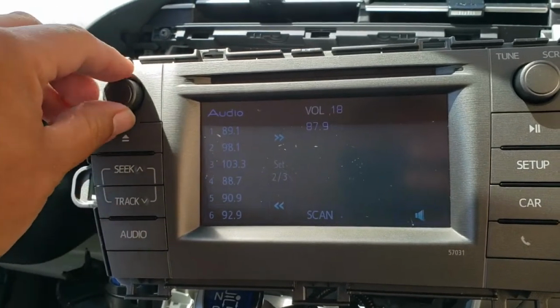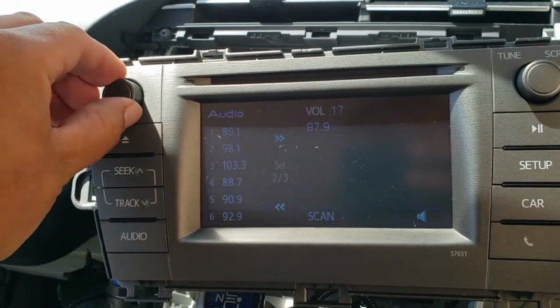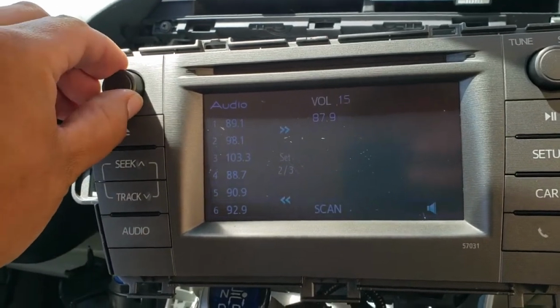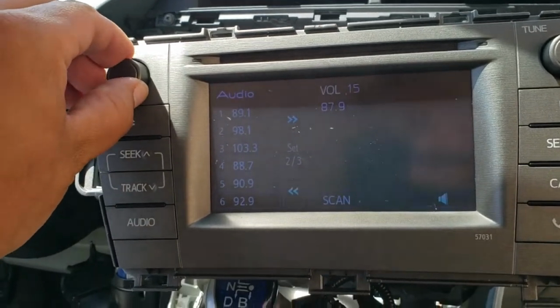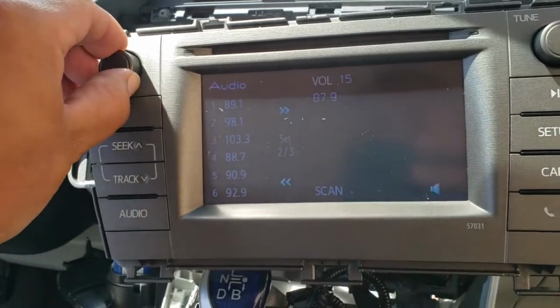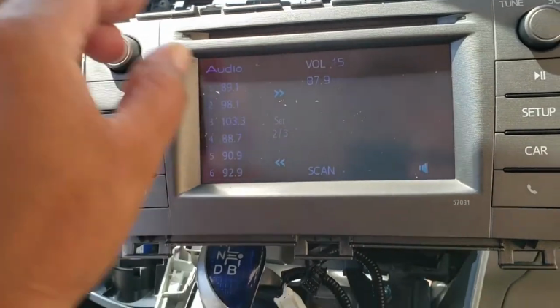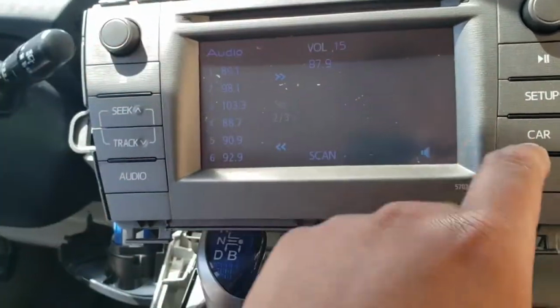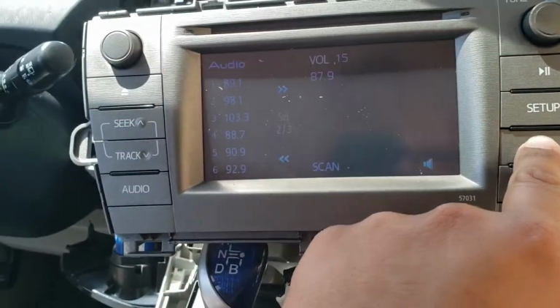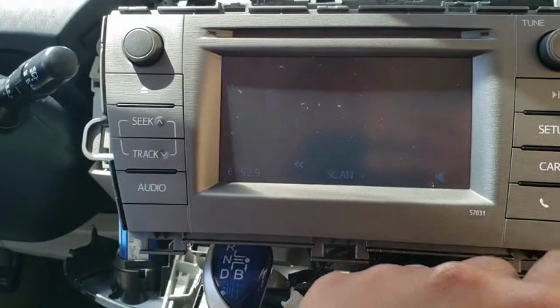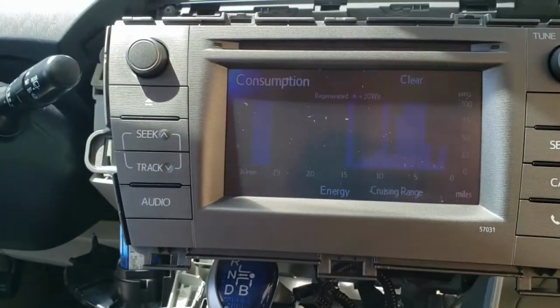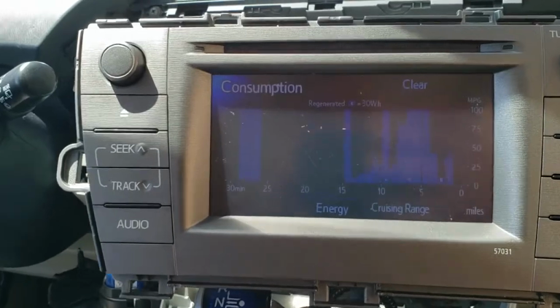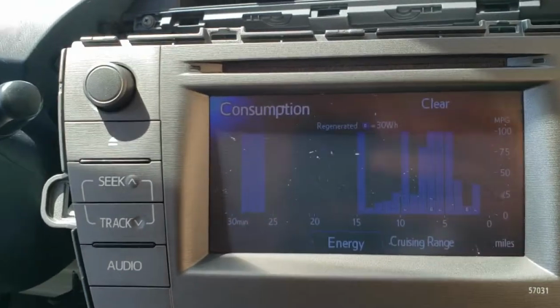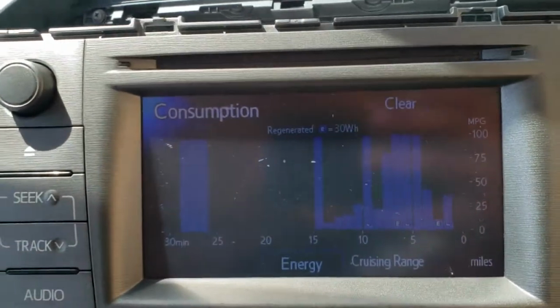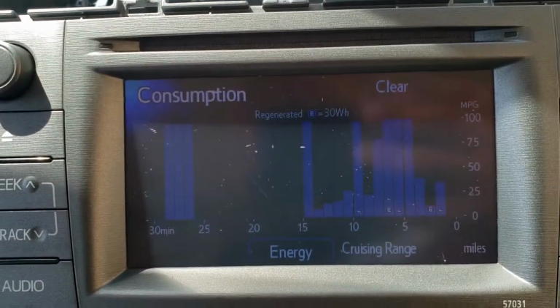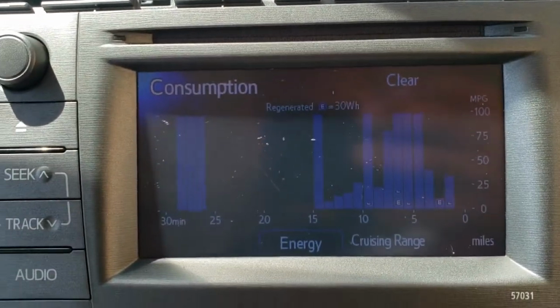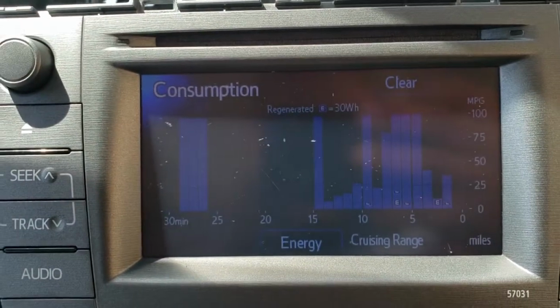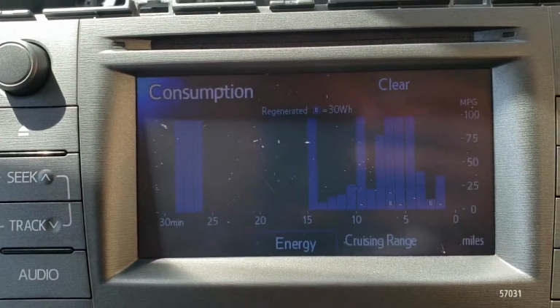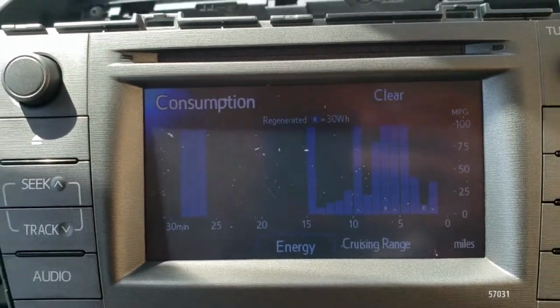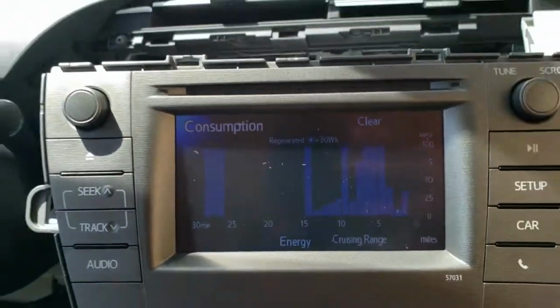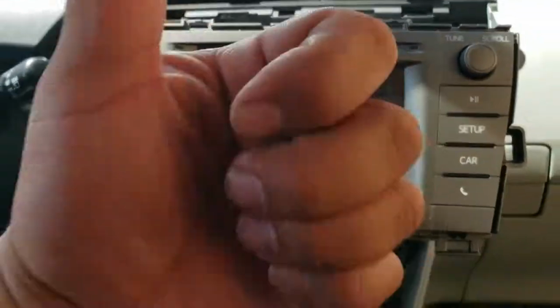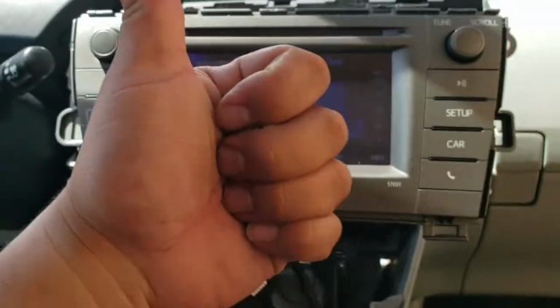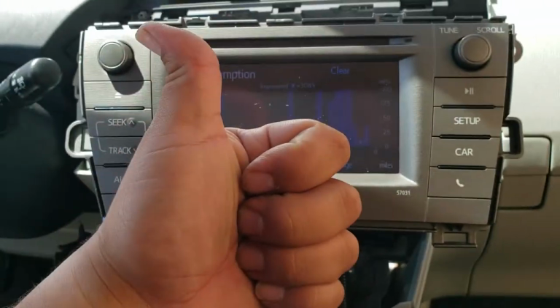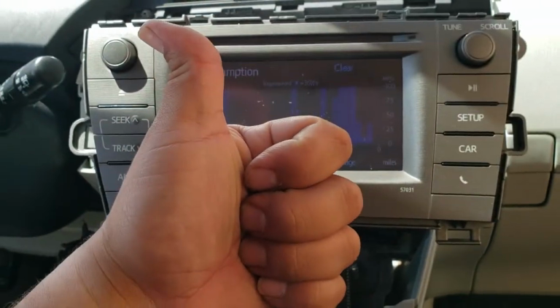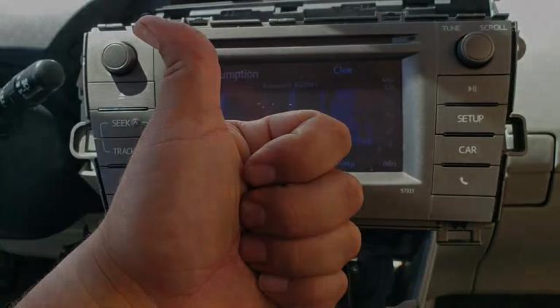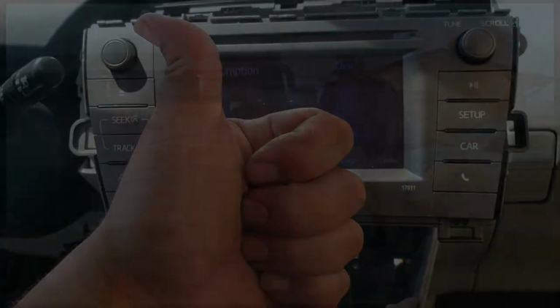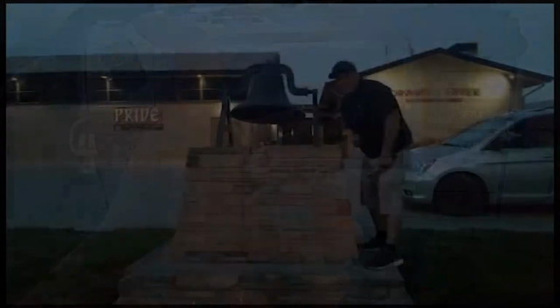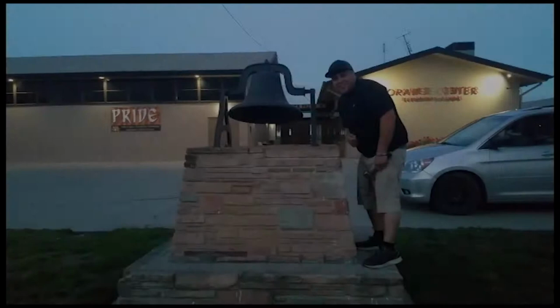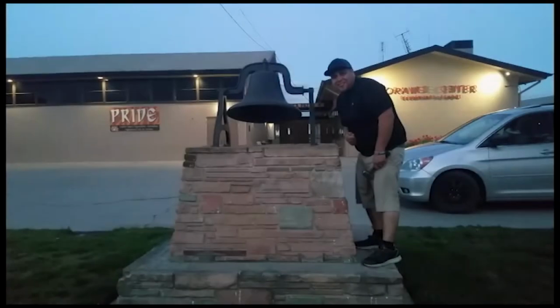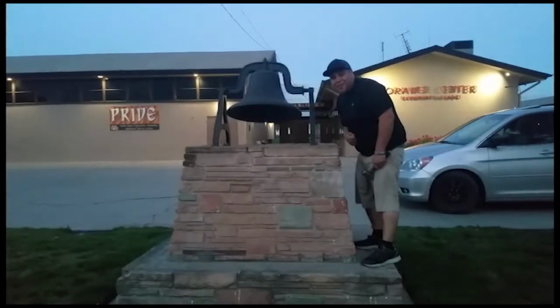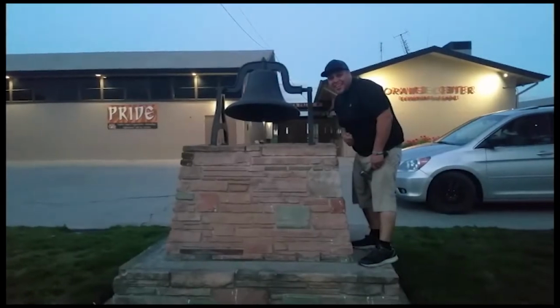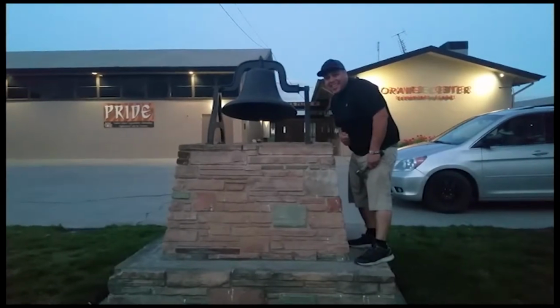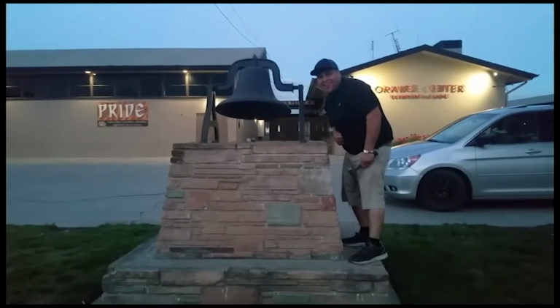As you can see, everything is in working order. Thank you for watching — please like and subscribe, and don't forget to hit that bell.